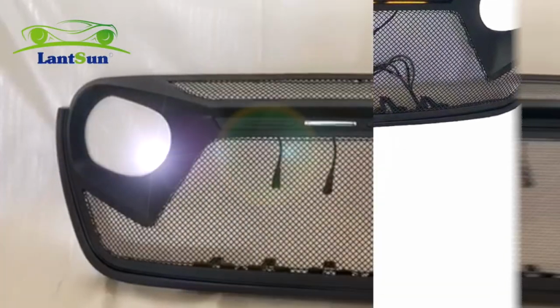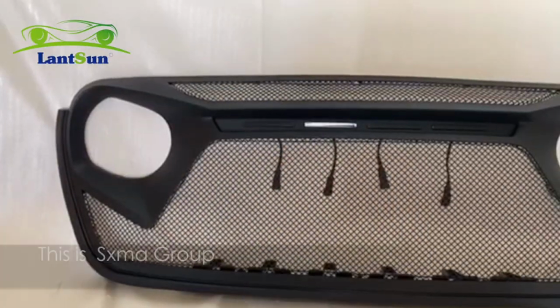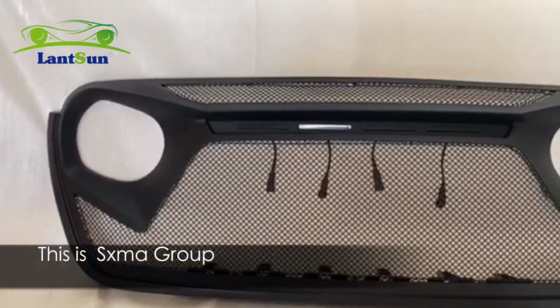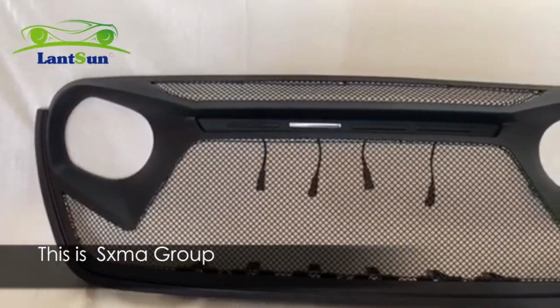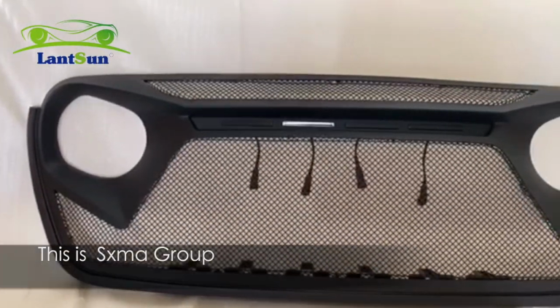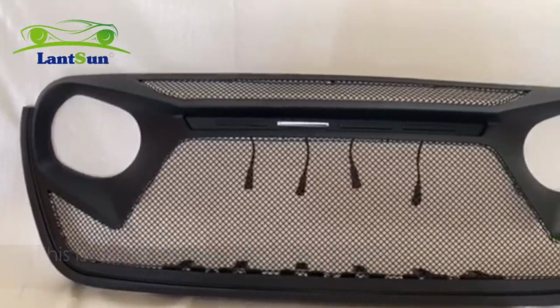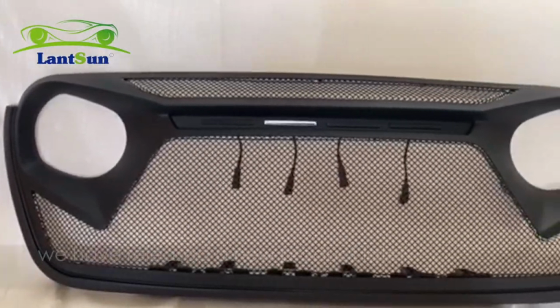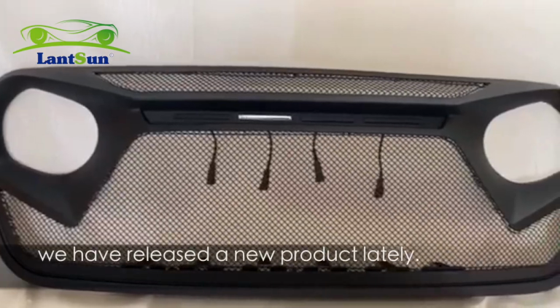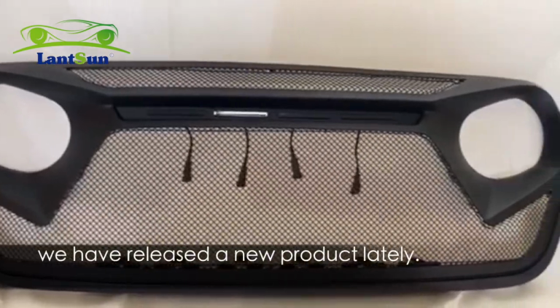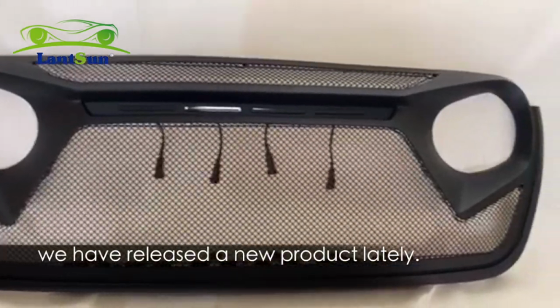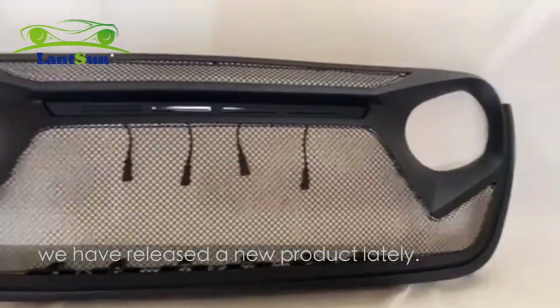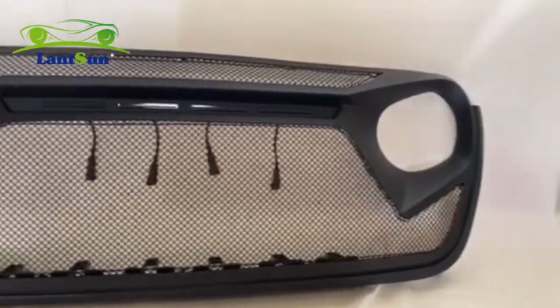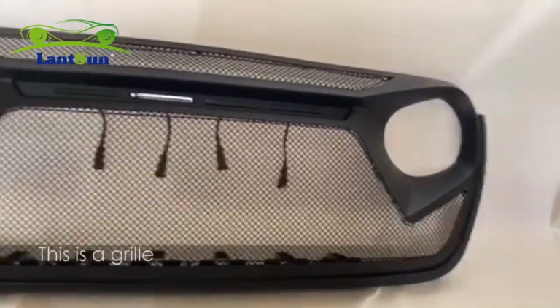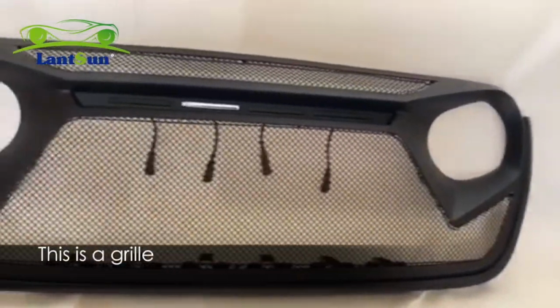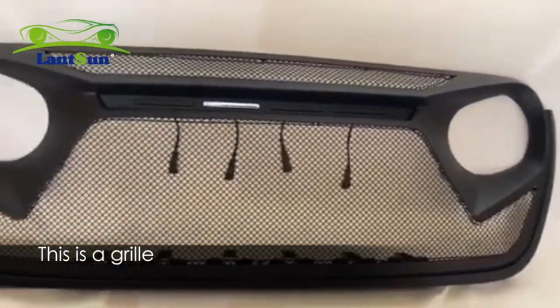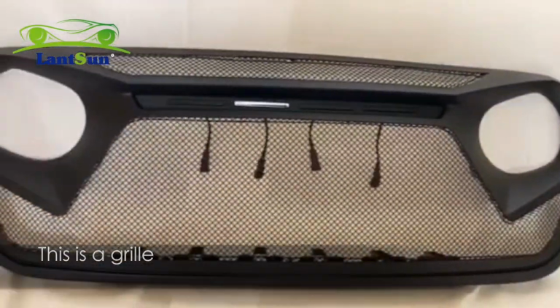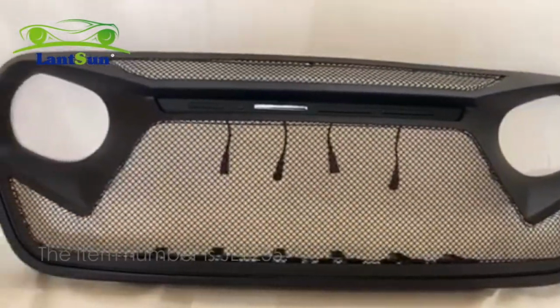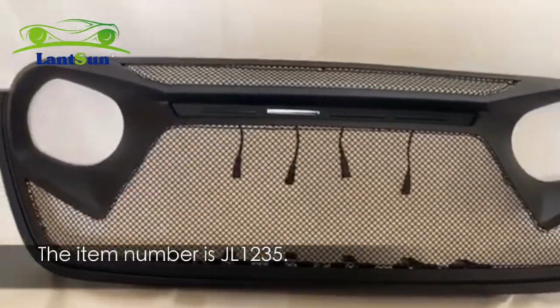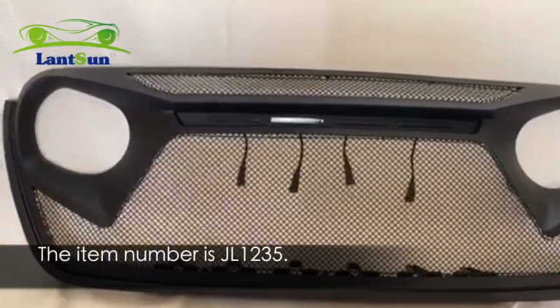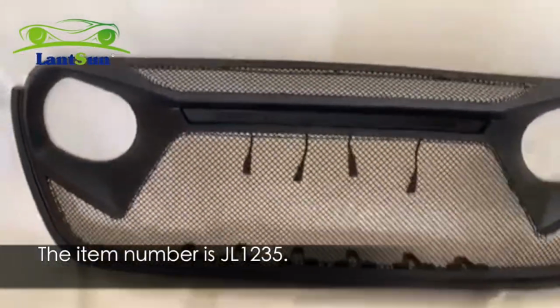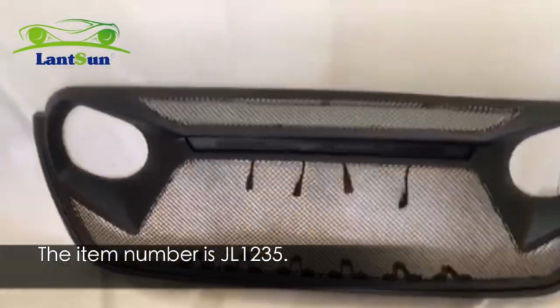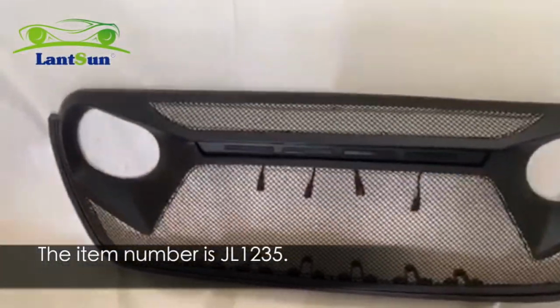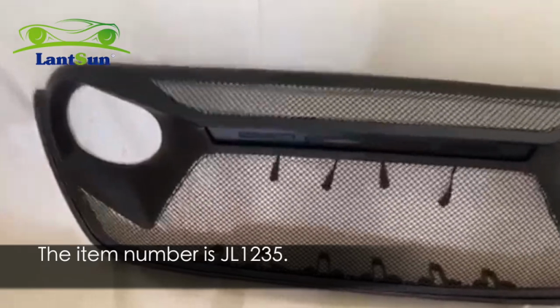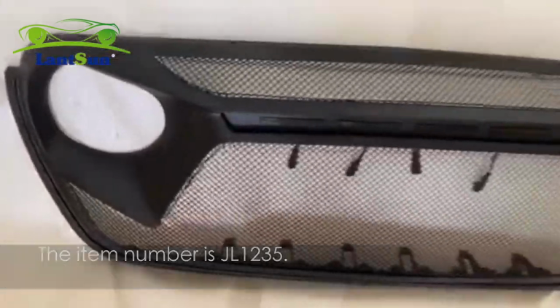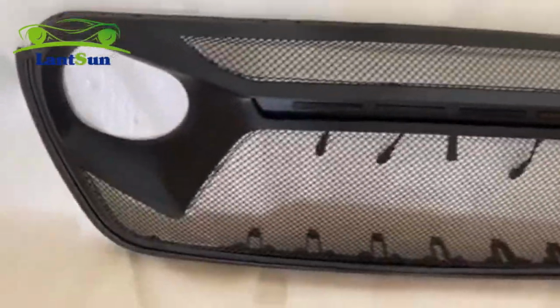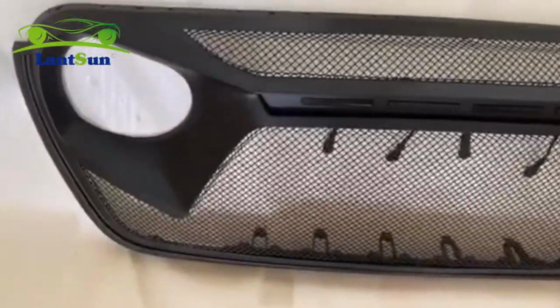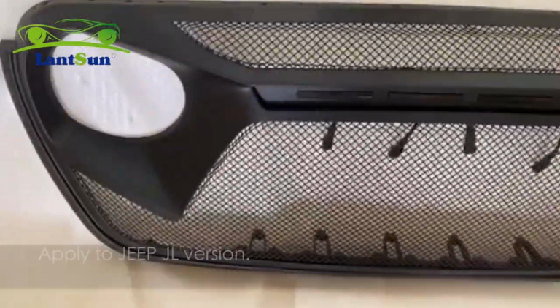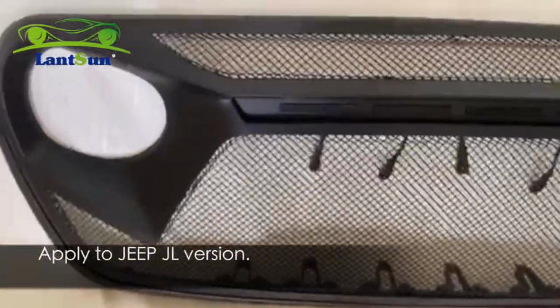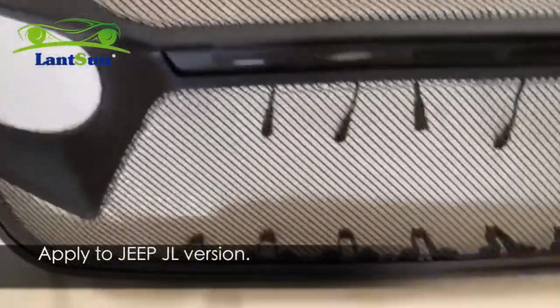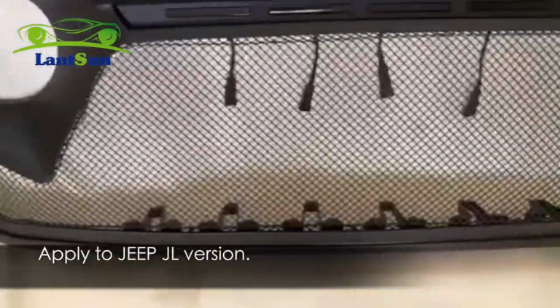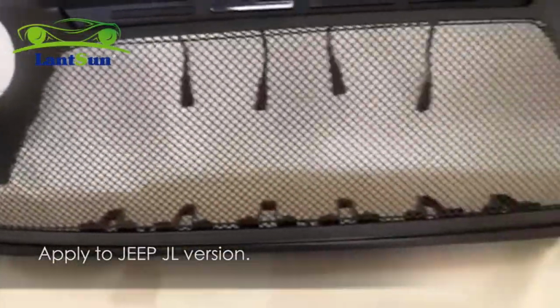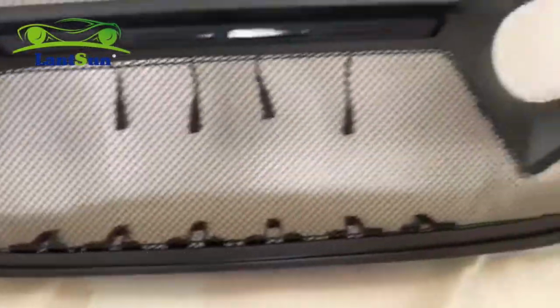Hi, this is Nathan's group. We have released a new product lately. This is a grill — the item number is JL1235, applied to the Jeep JR version.